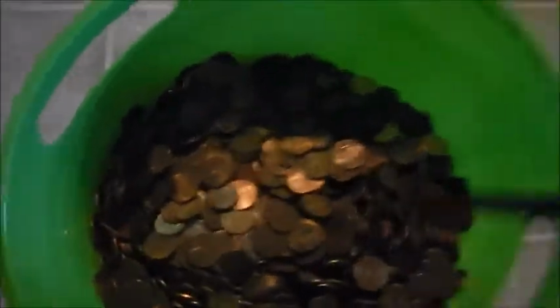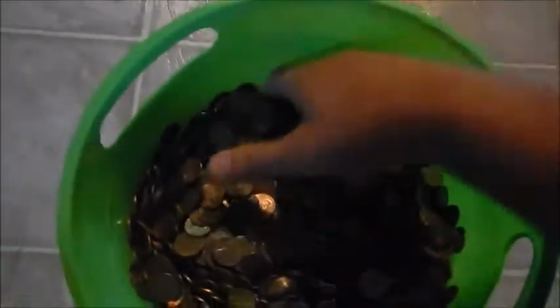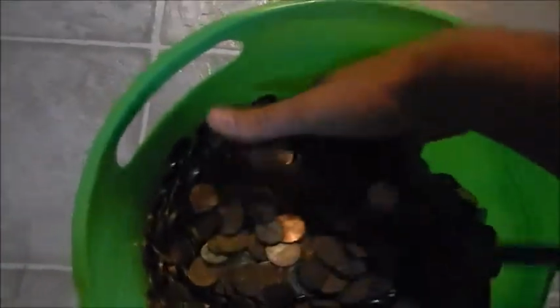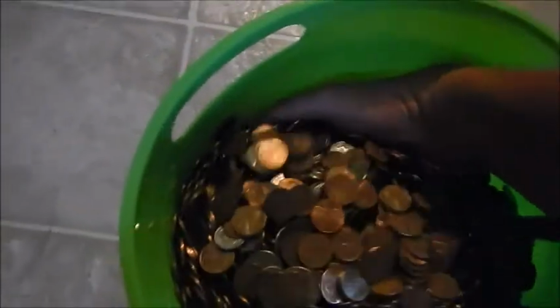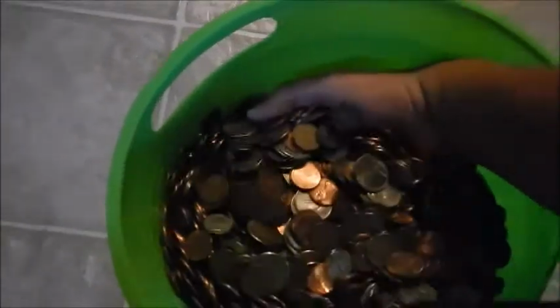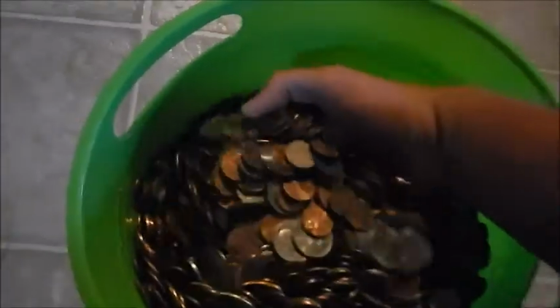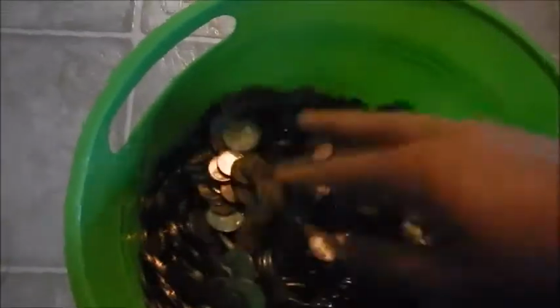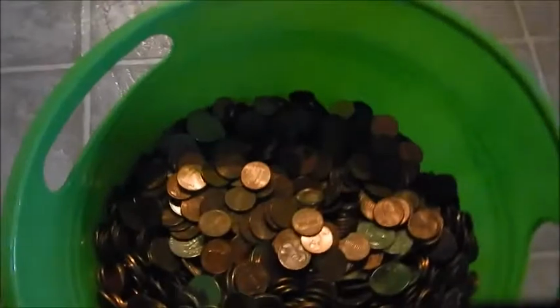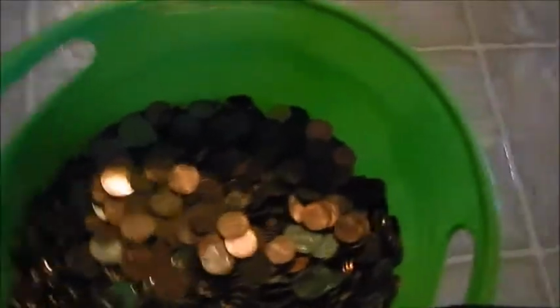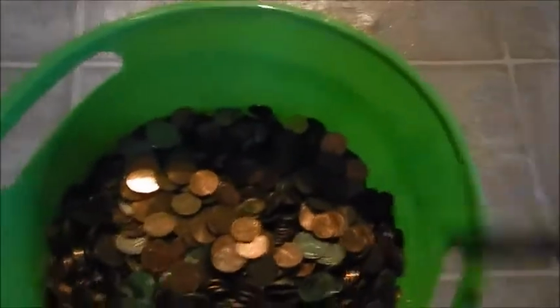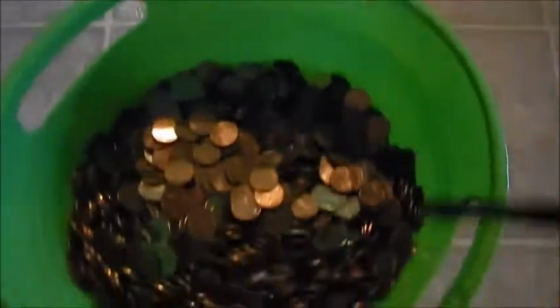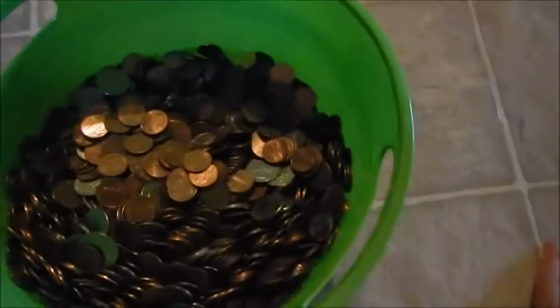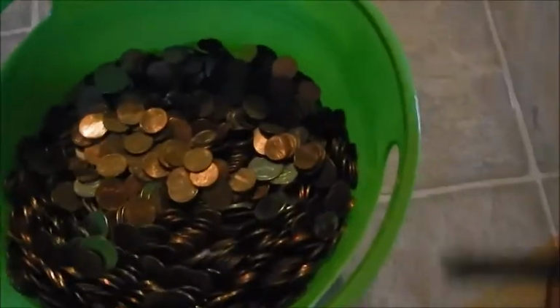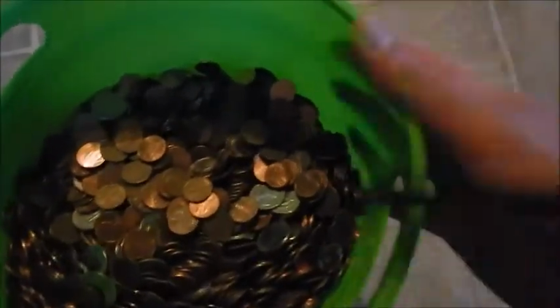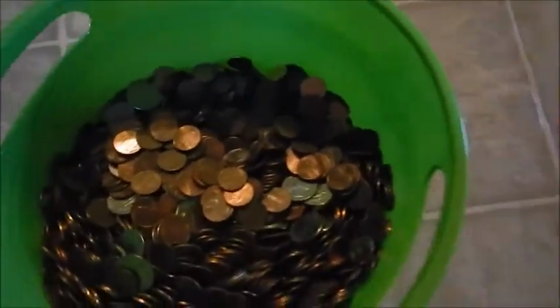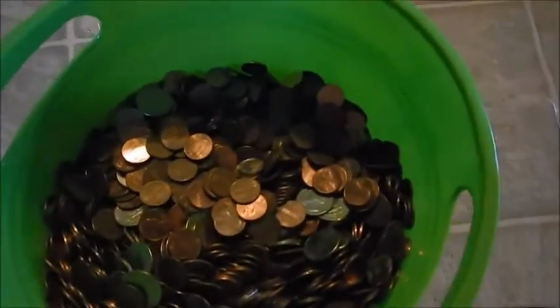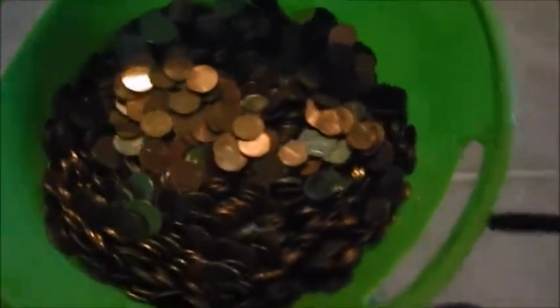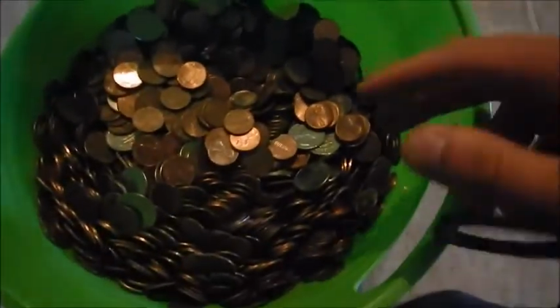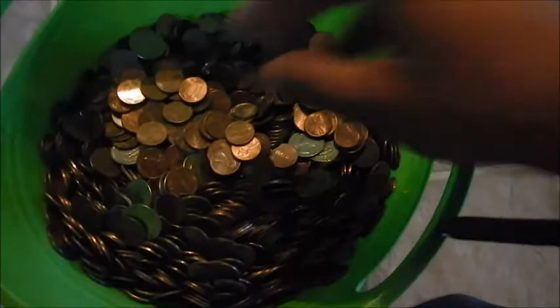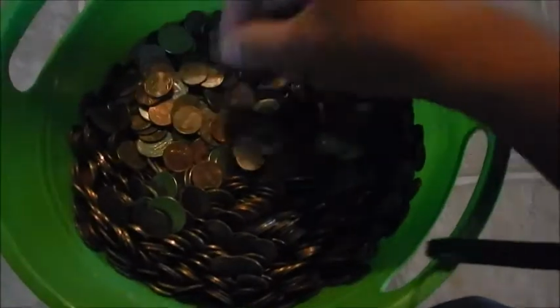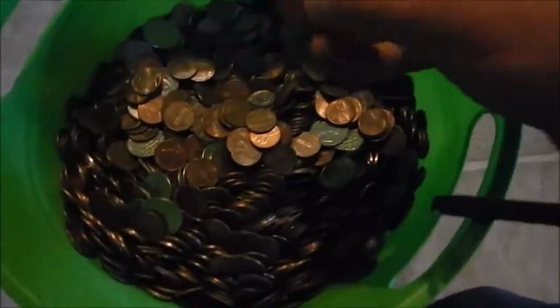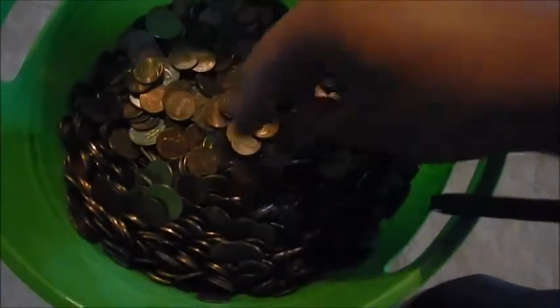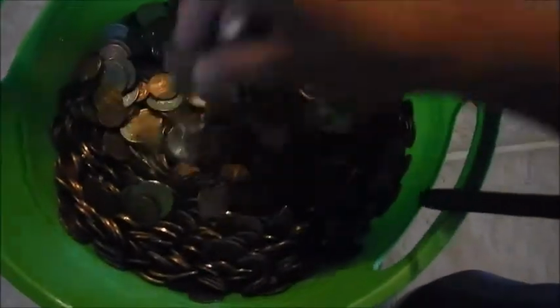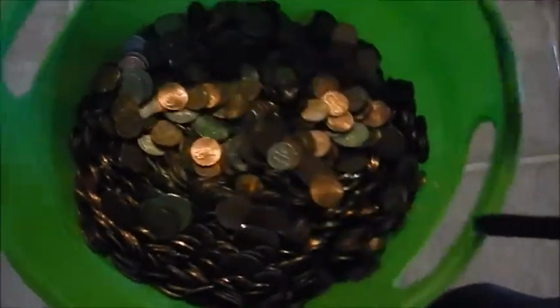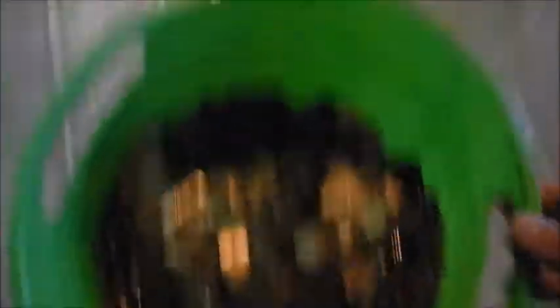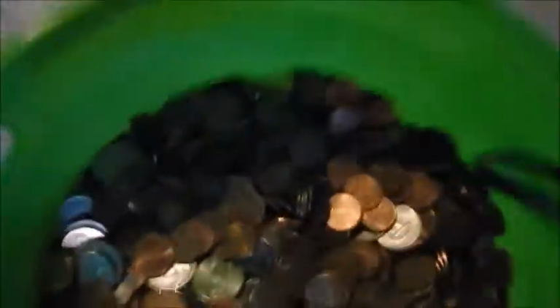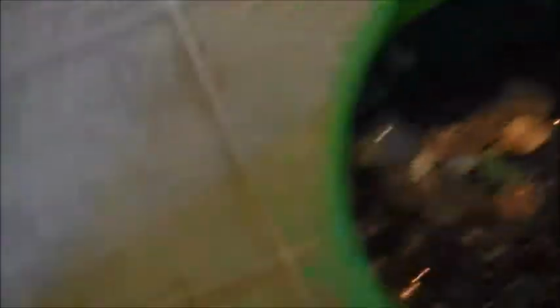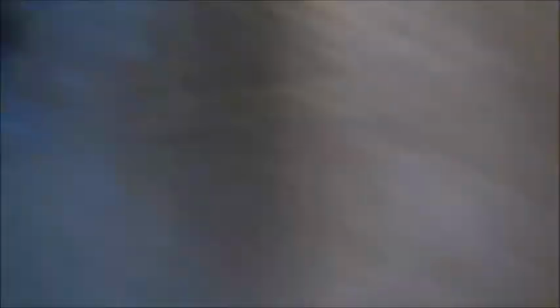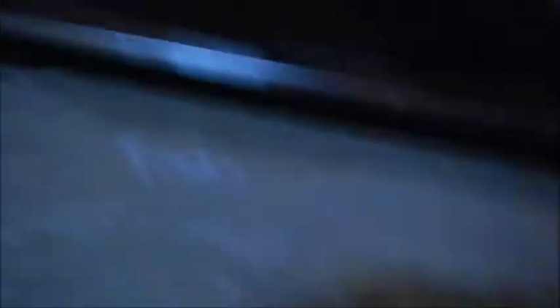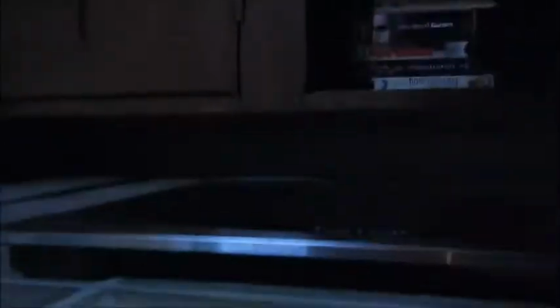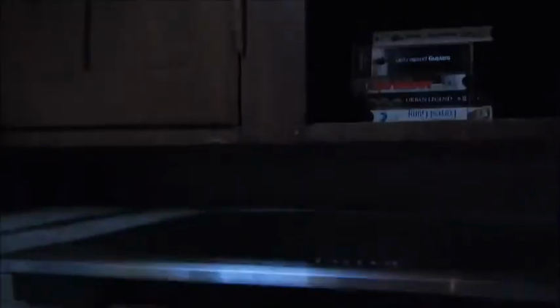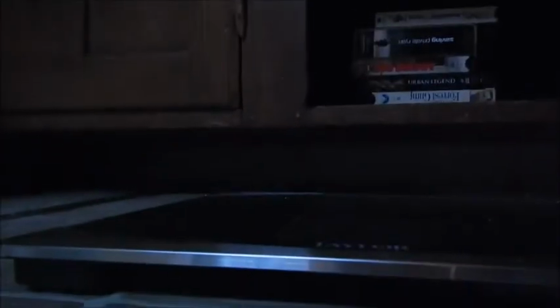Anyway, I've probably got about 8,000 copper pennies other than this batch. Not all of these are copper pennies, but there's probably at least a thousand in here. So let's see how much it weighs.